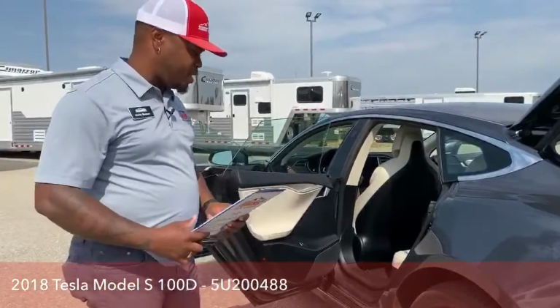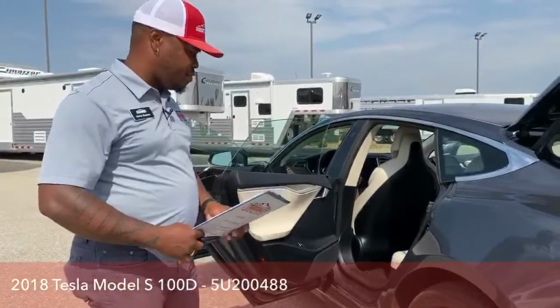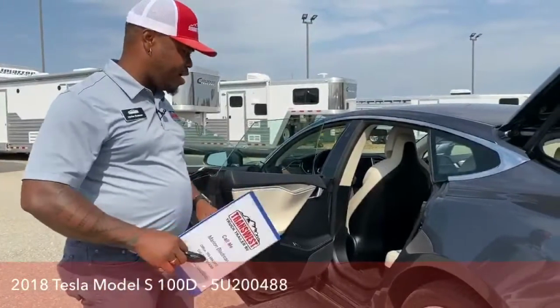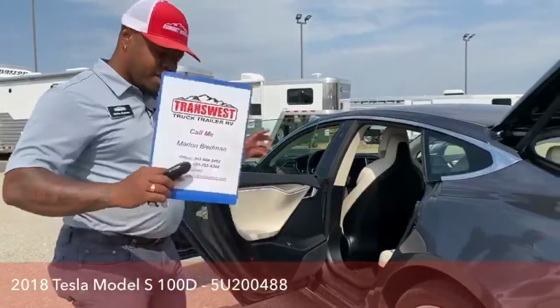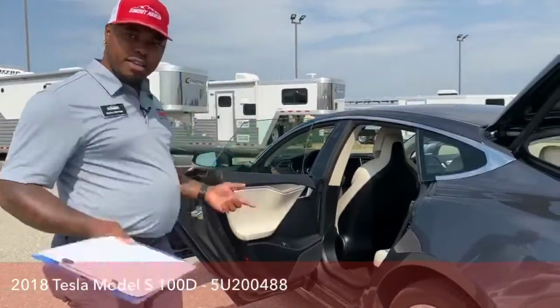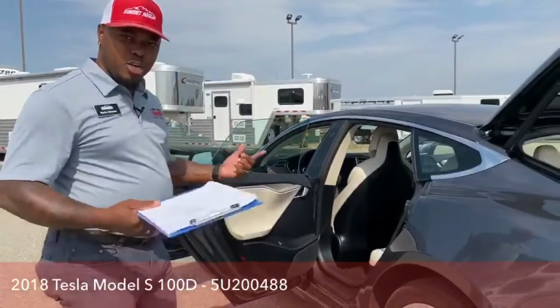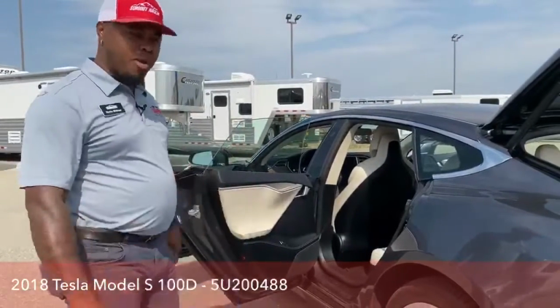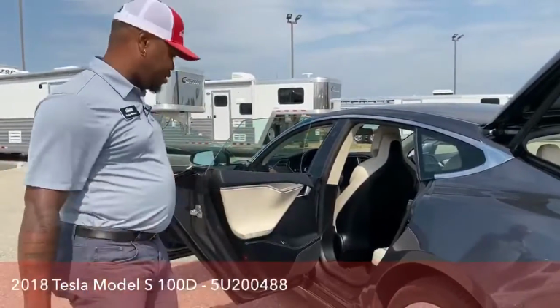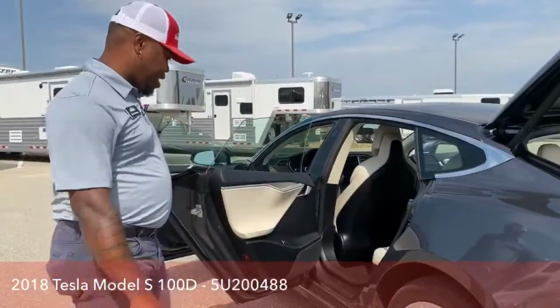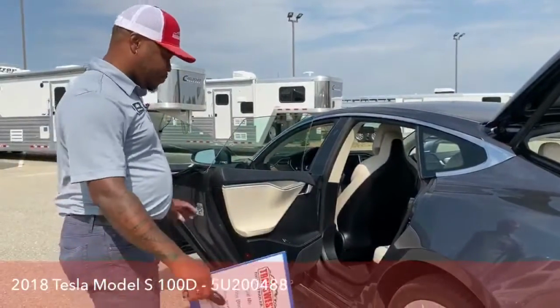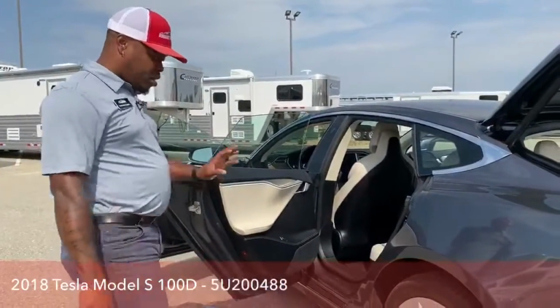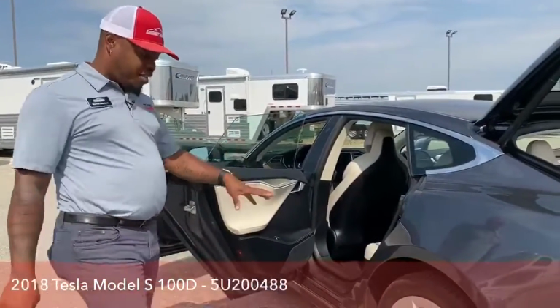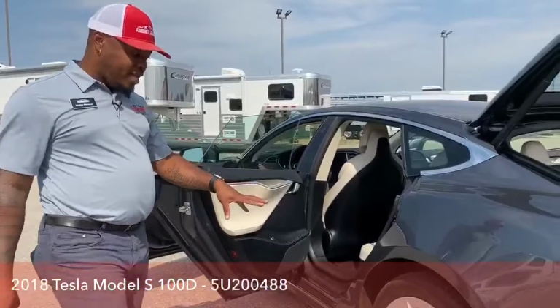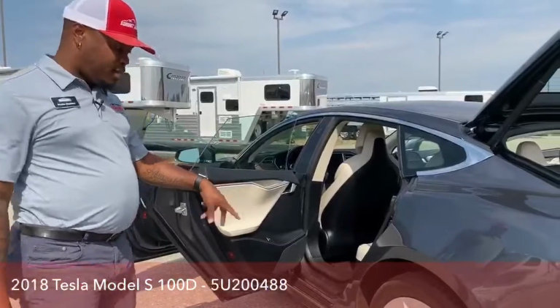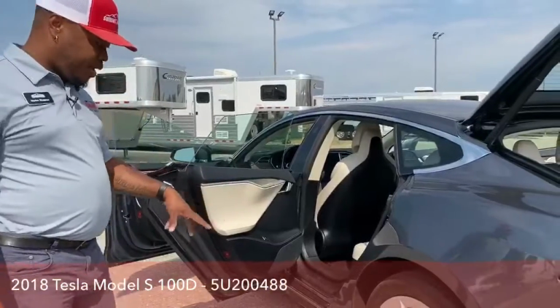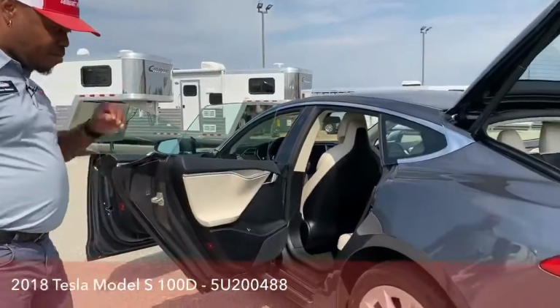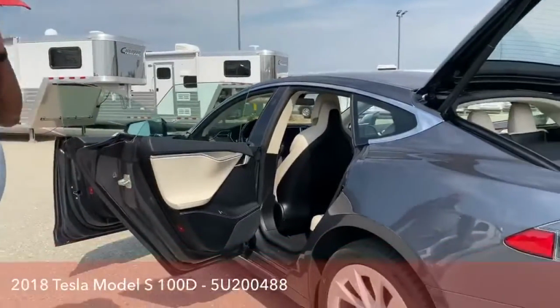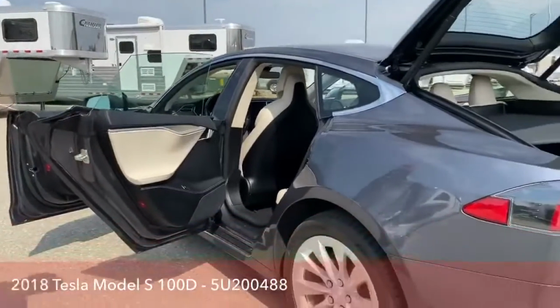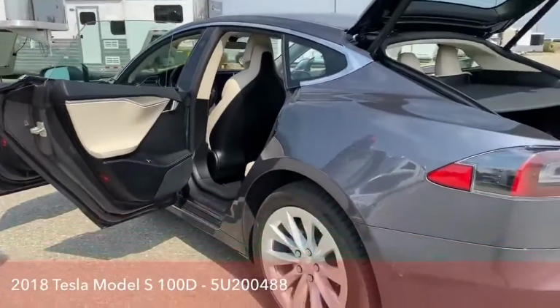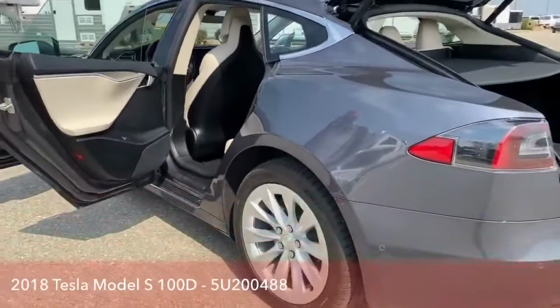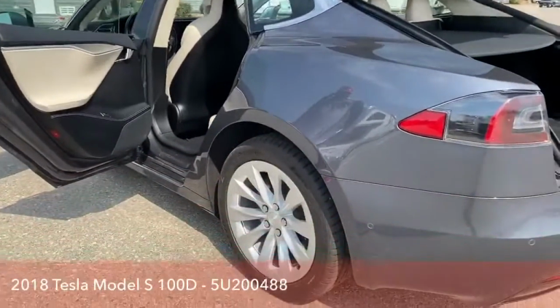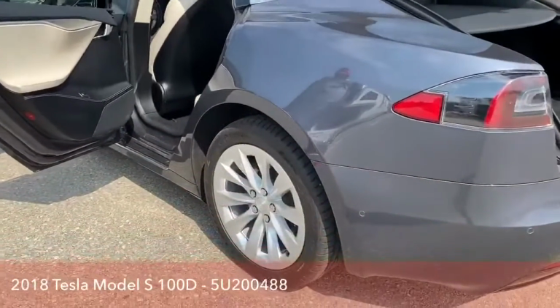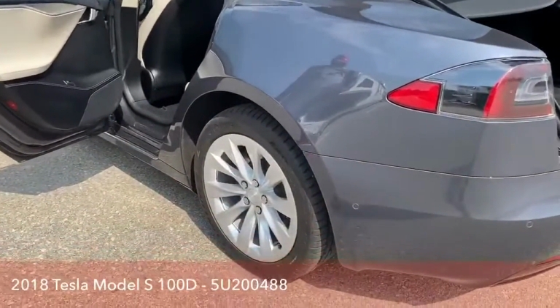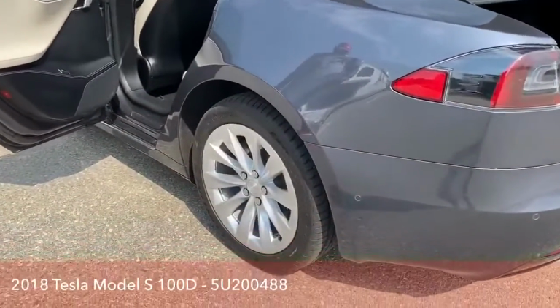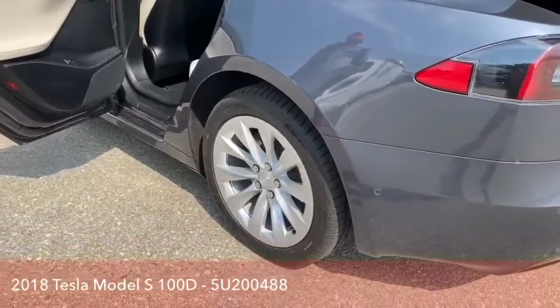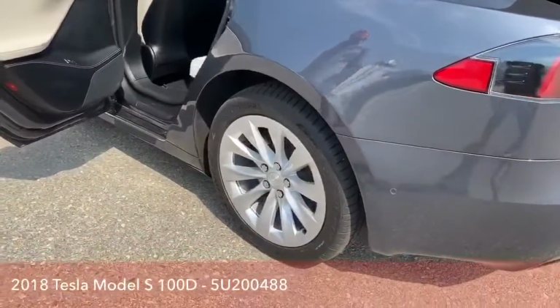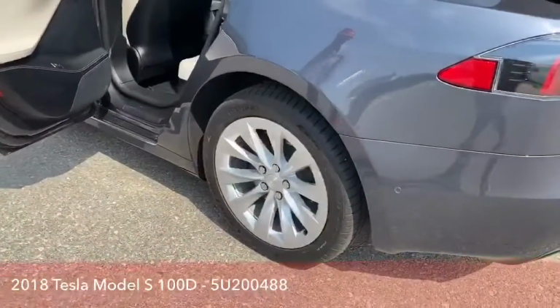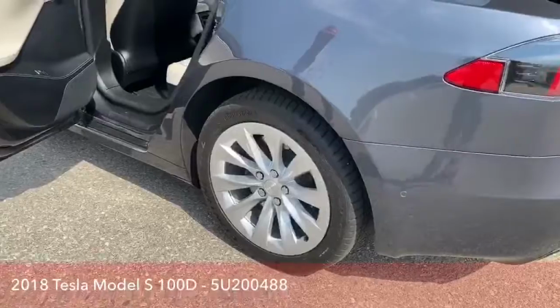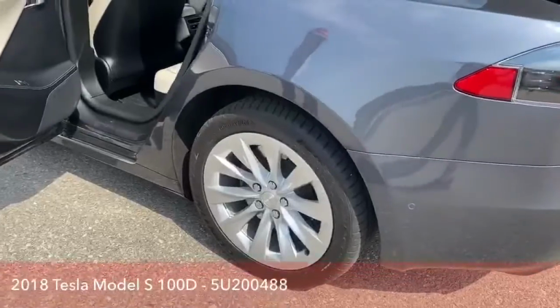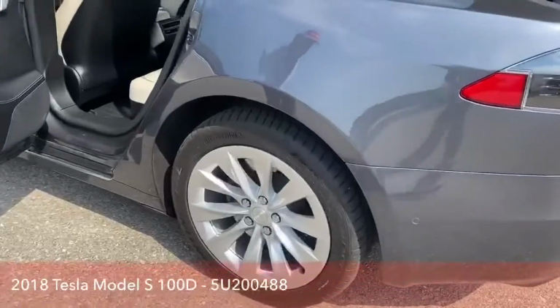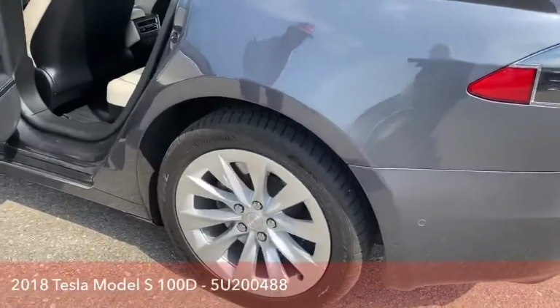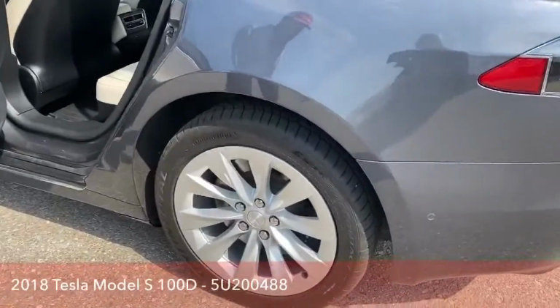The design doesn't allow for cup holders or any storage on the doors, but that's Tesla being different from the rest of the car business. With the tires, we've got some brand new Continental tires here, 245-45-19s.